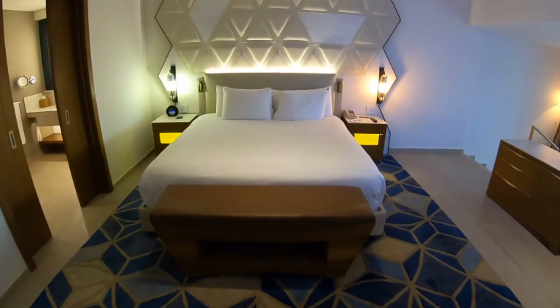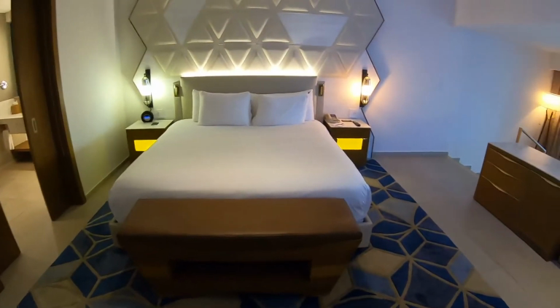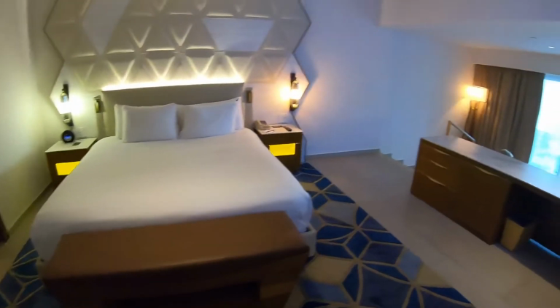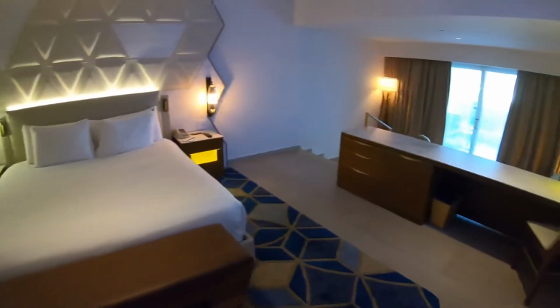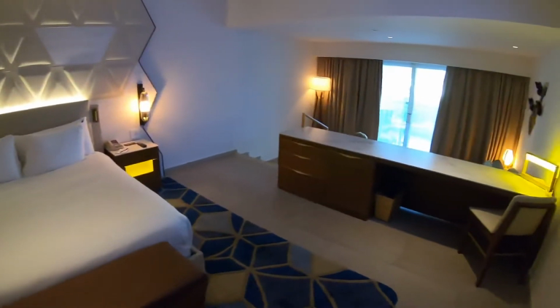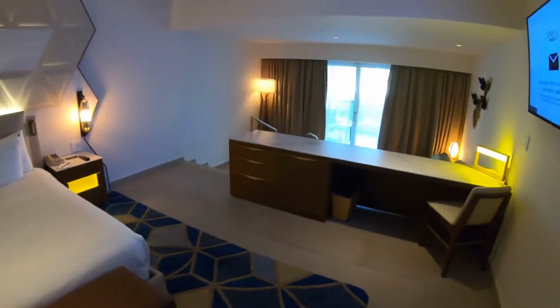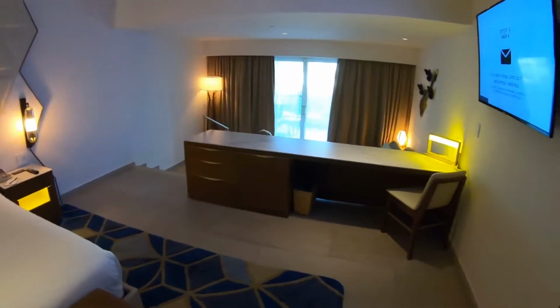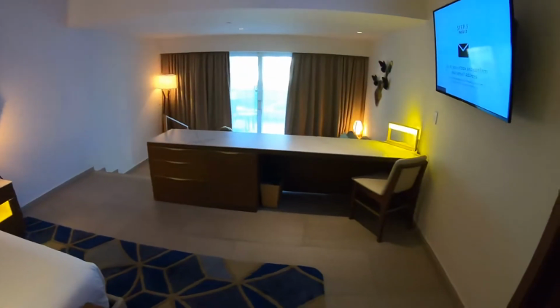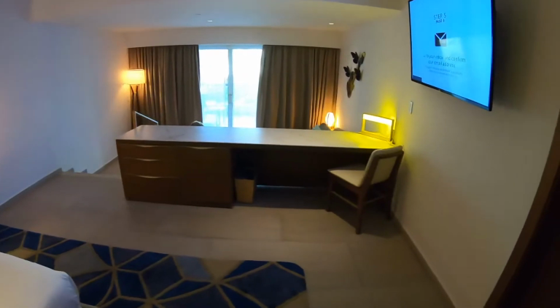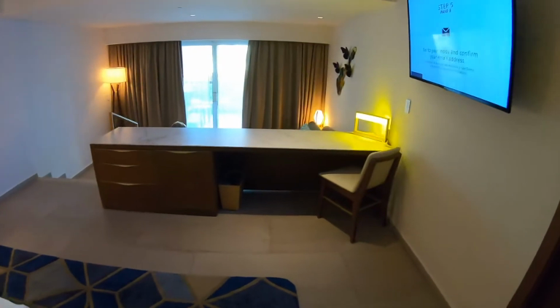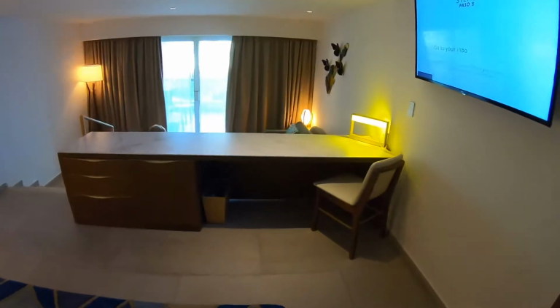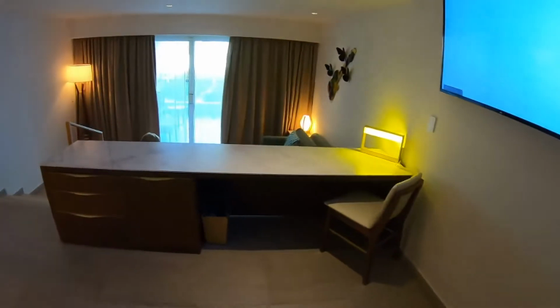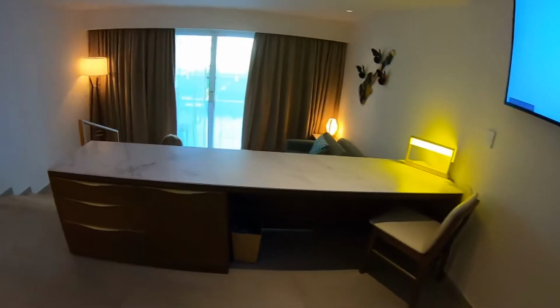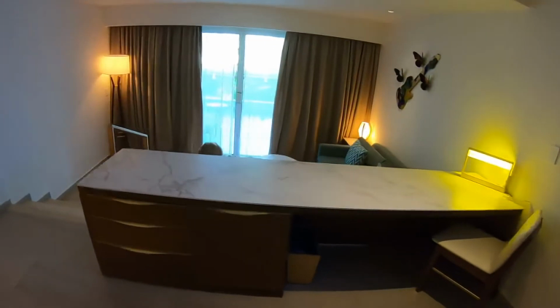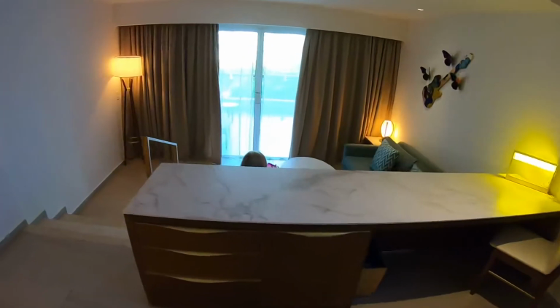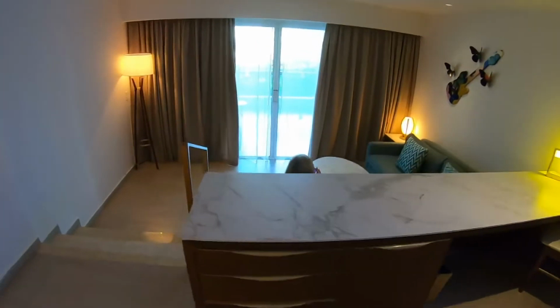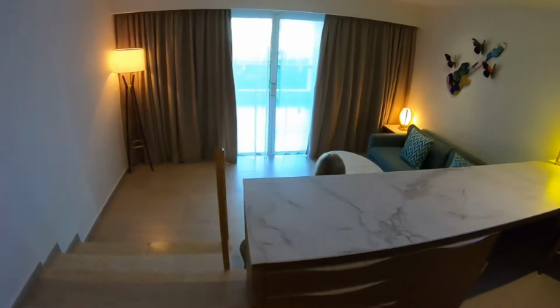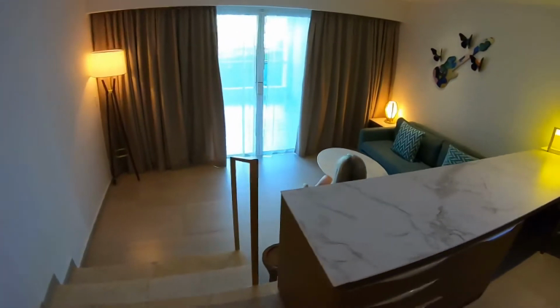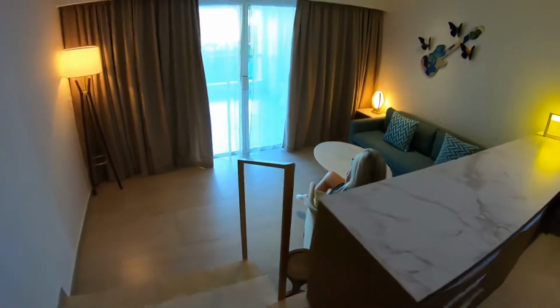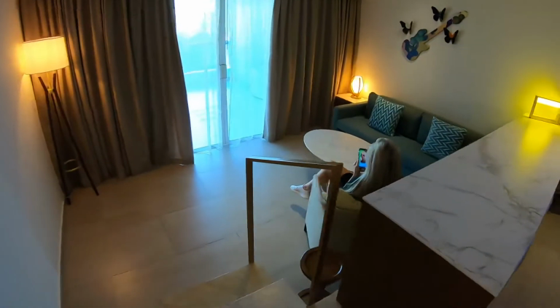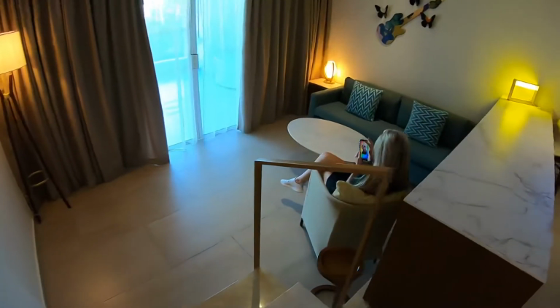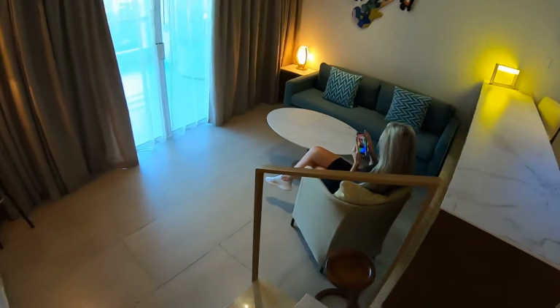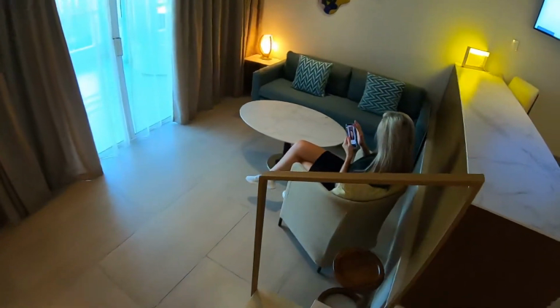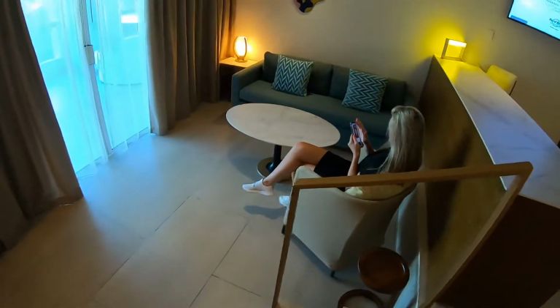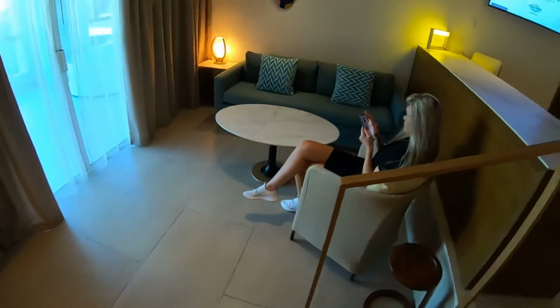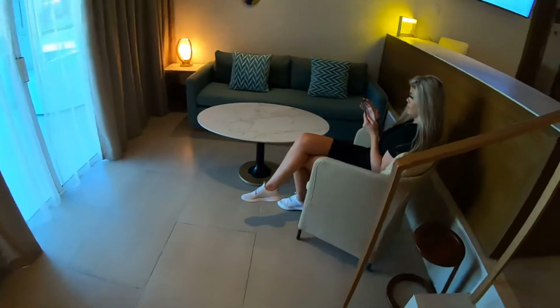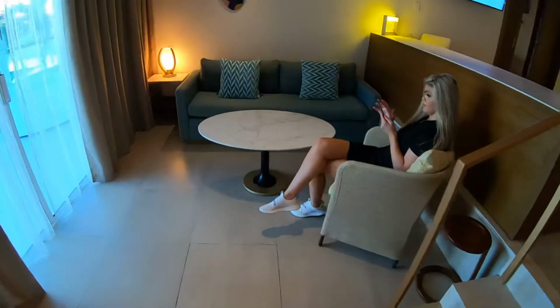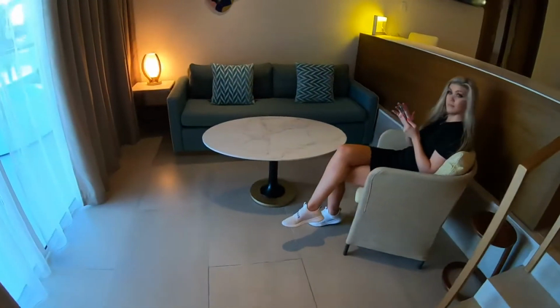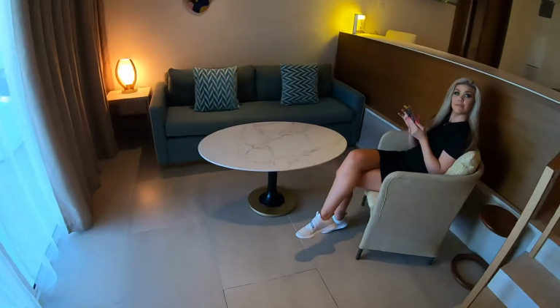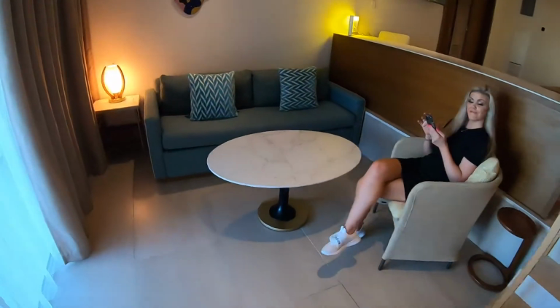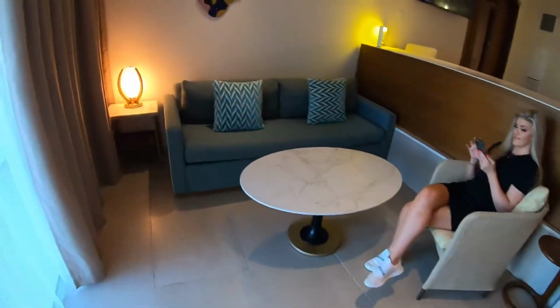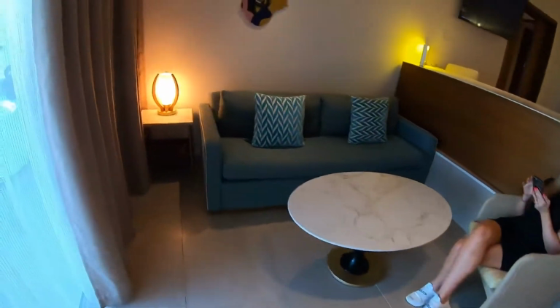So we have the master bedroom with a little vanity seating area, which comes down to a nice little lounge and sitting area.